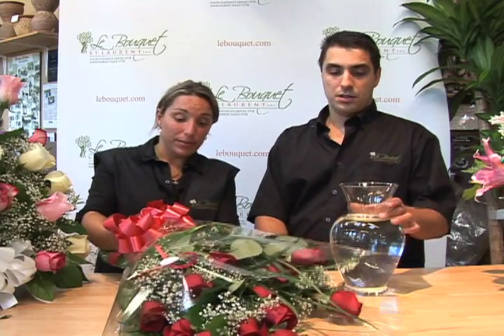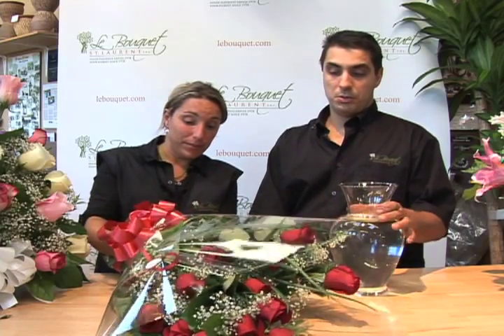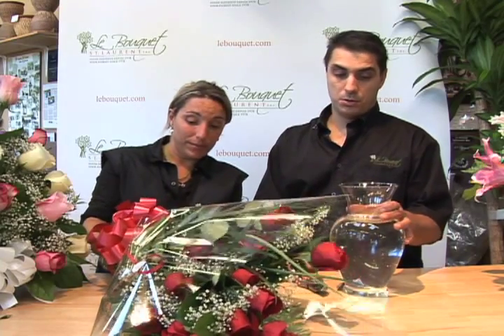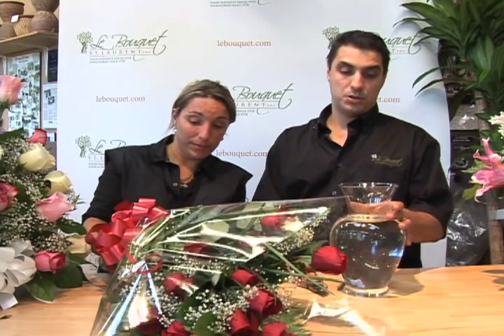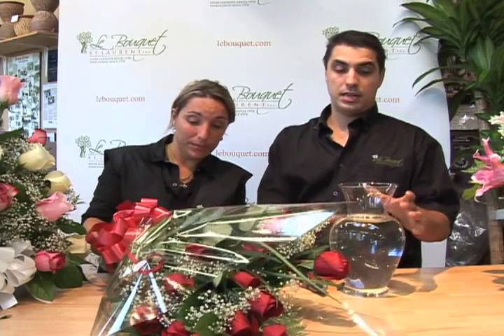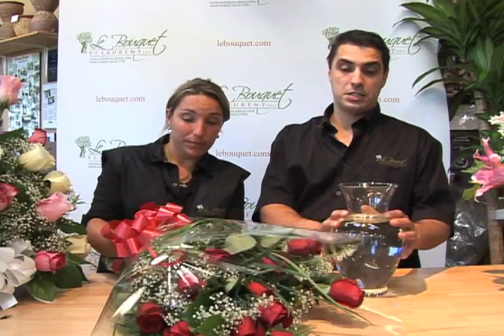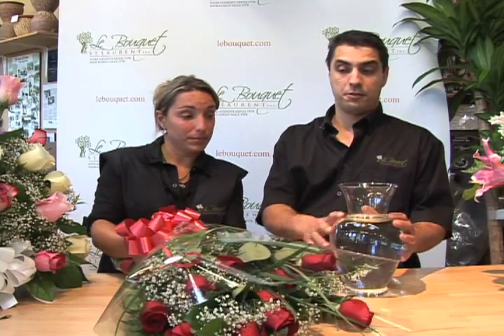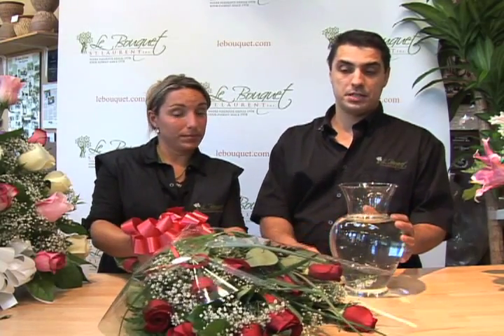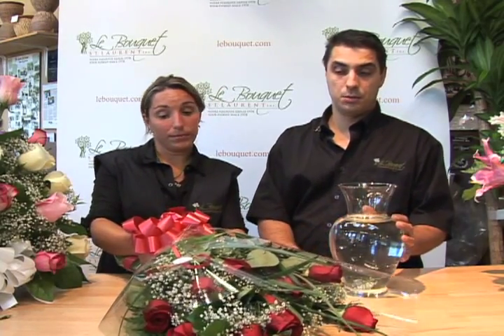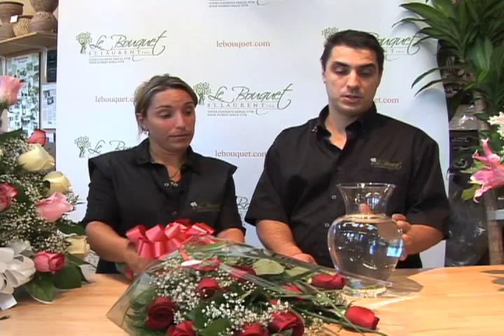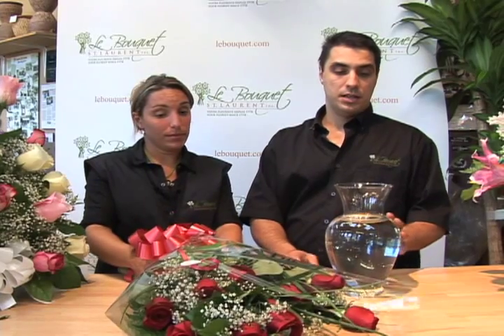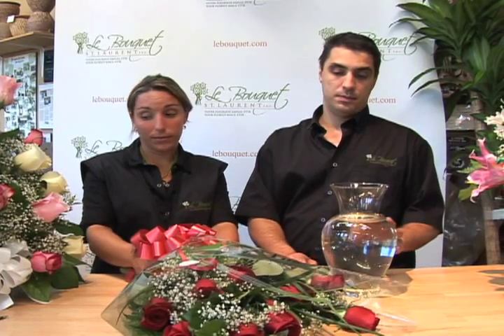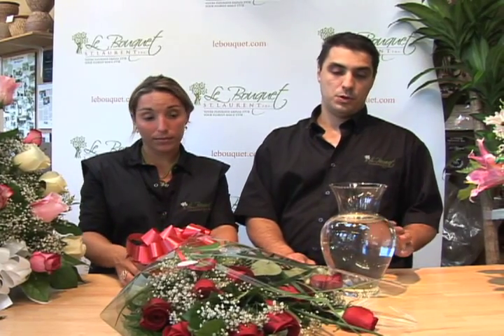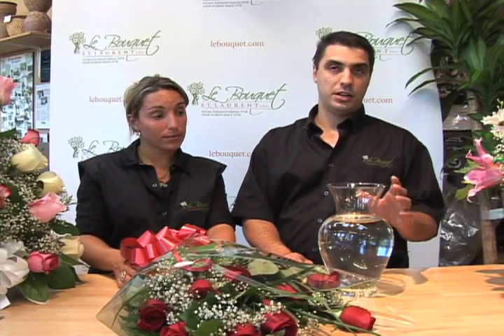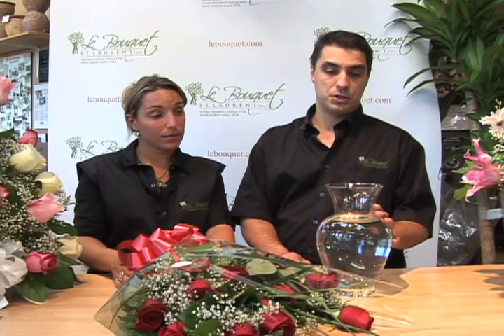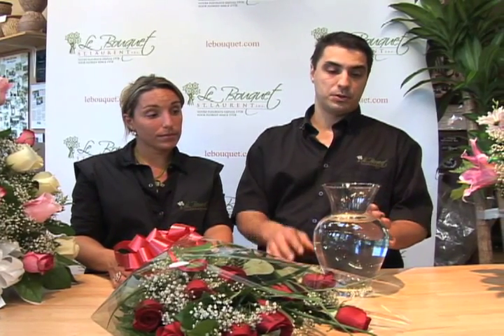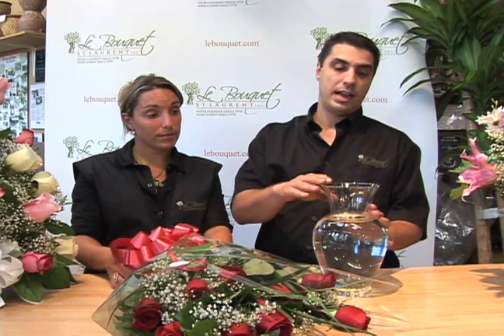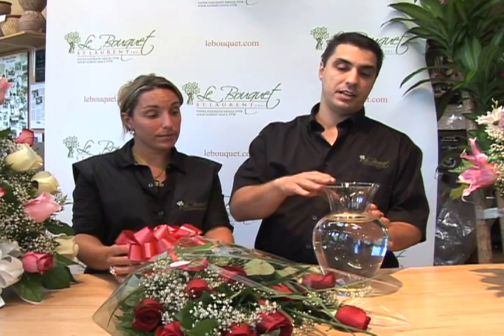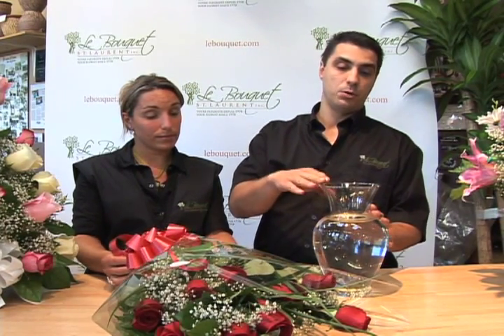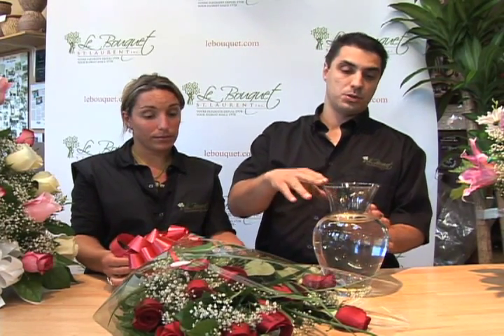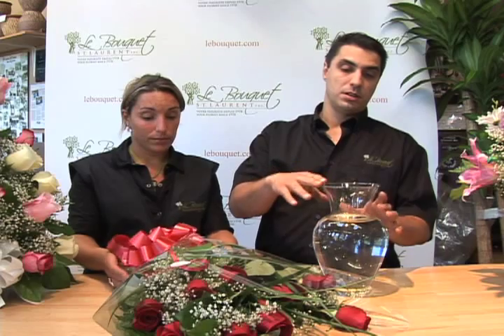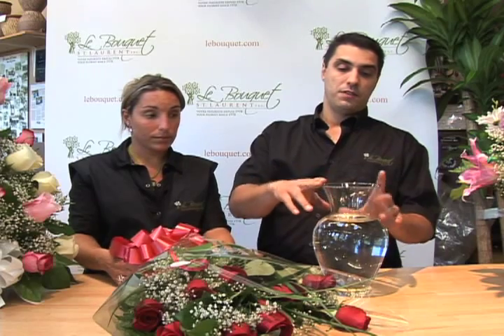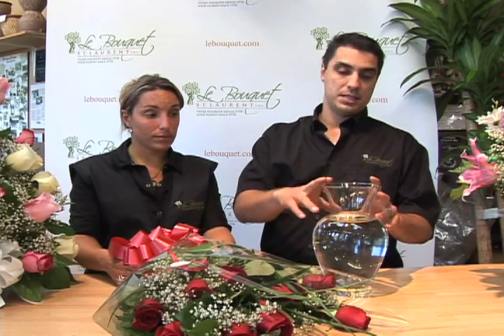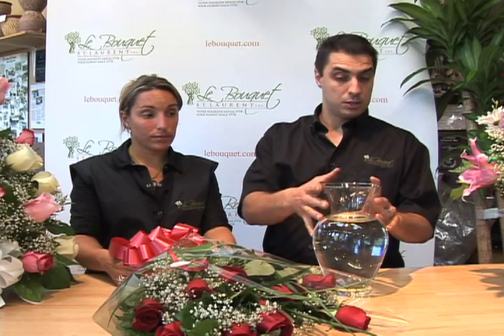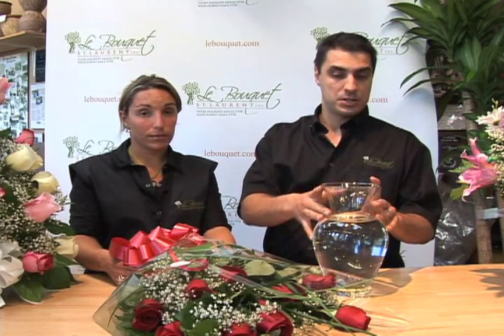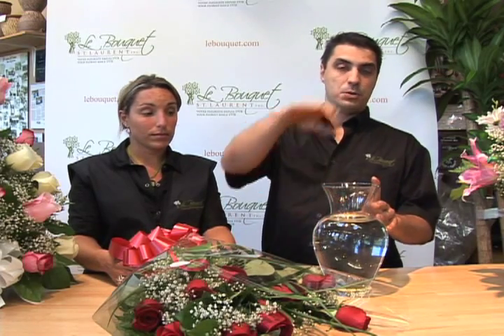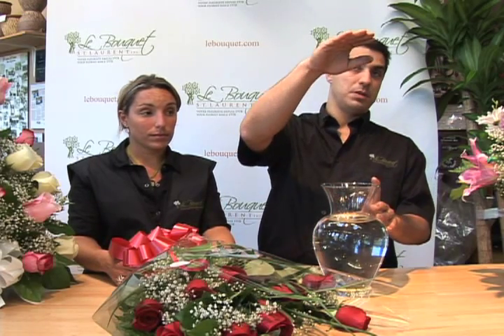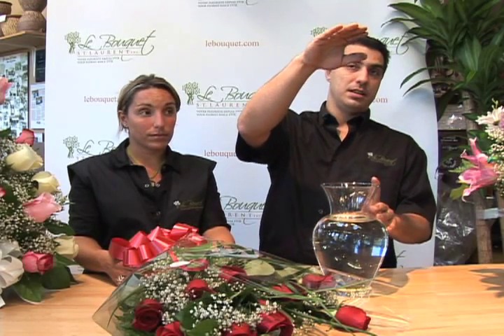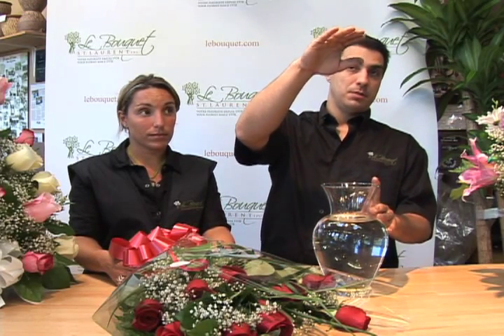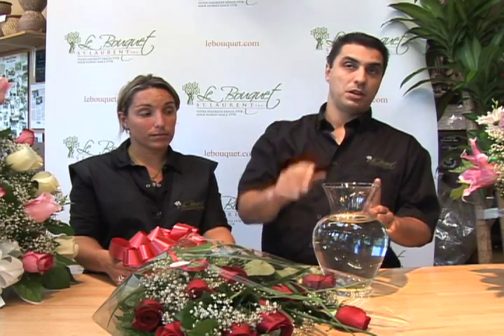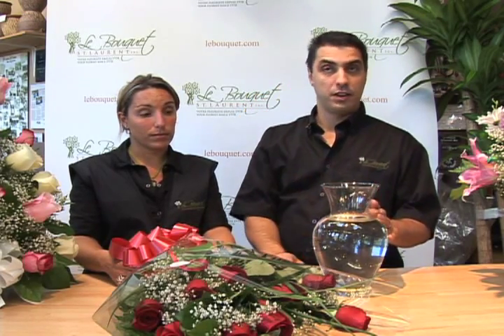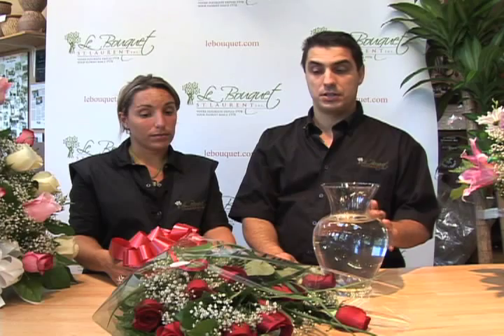When you receive your roses, you'll need to get a vase appropriate for the size of the roses. Usually on average about half the height of the rose — so if your vase is 10–12 inches high, your roses should be 20–25 inches high.